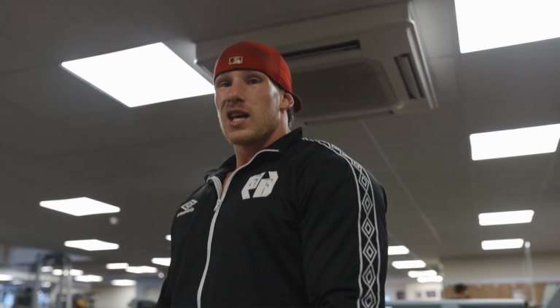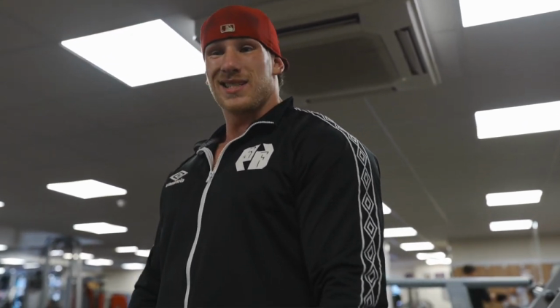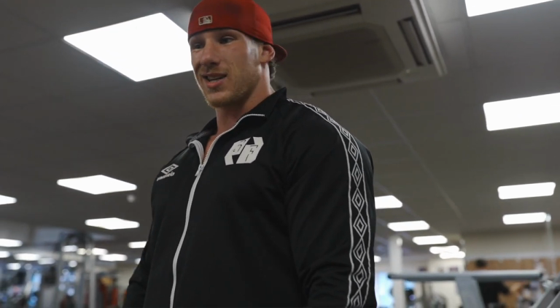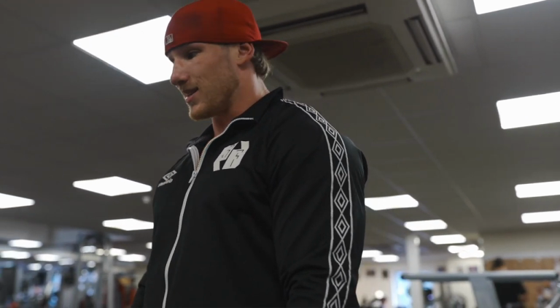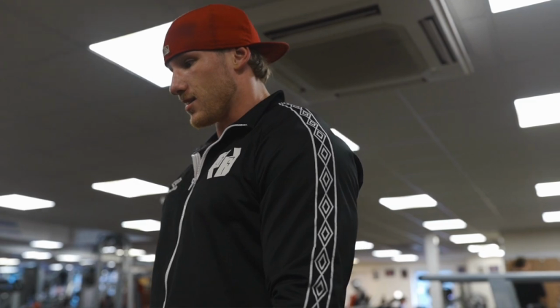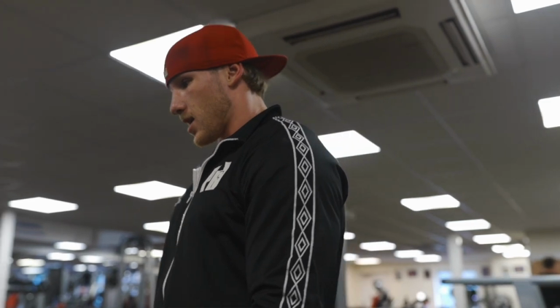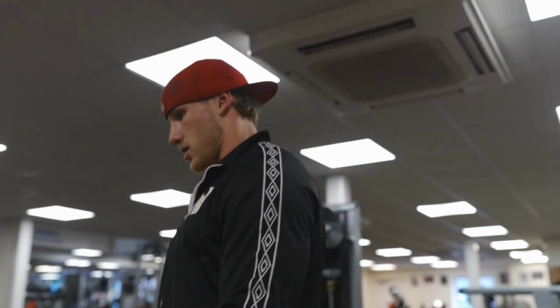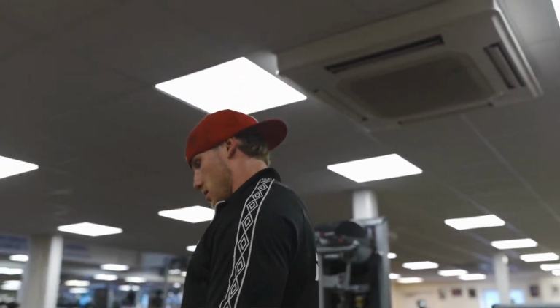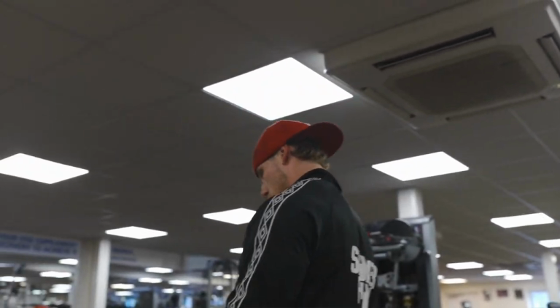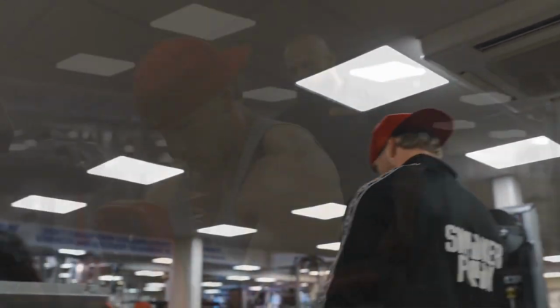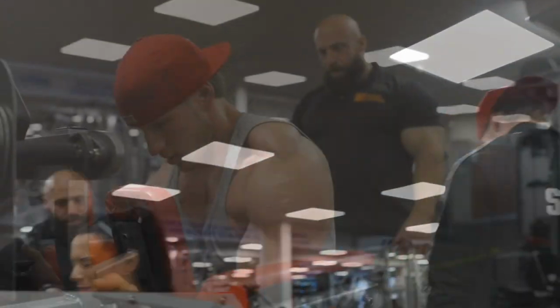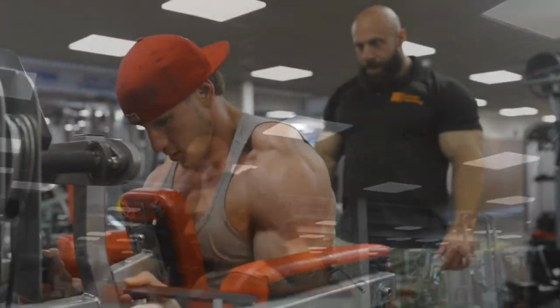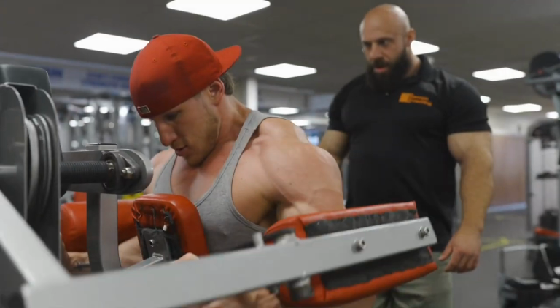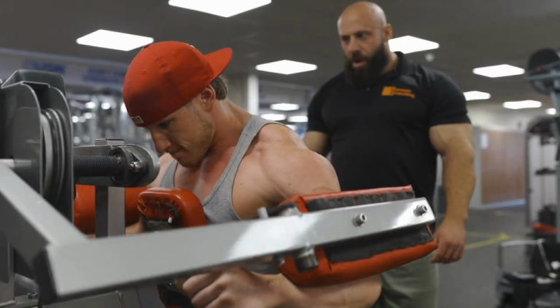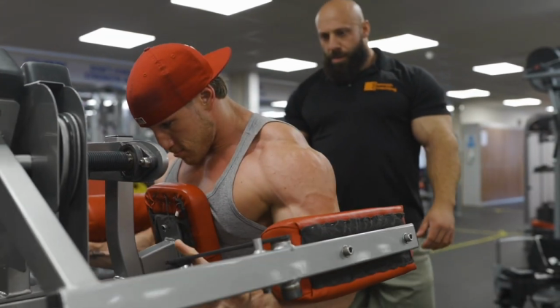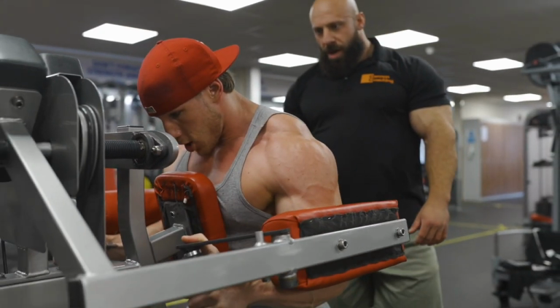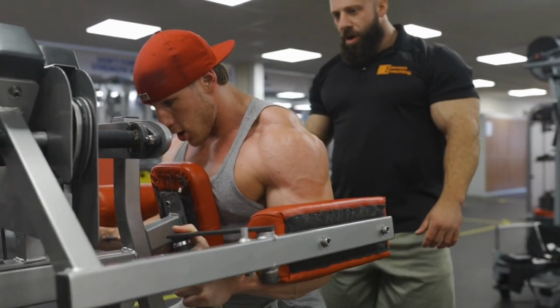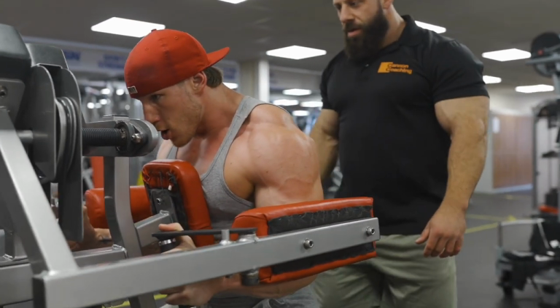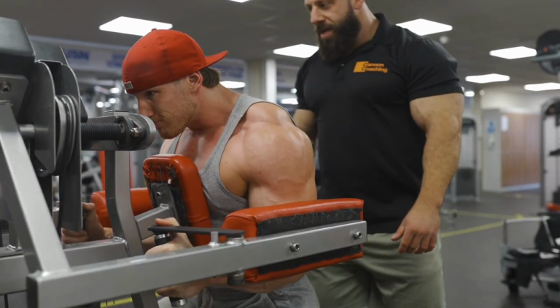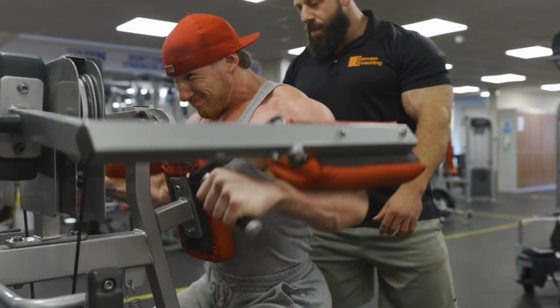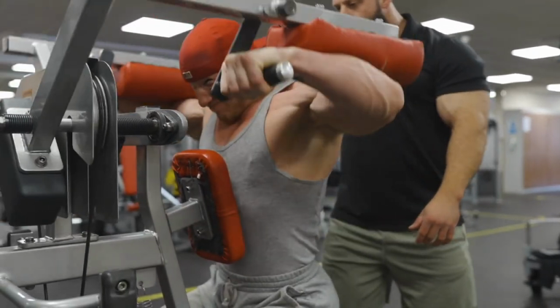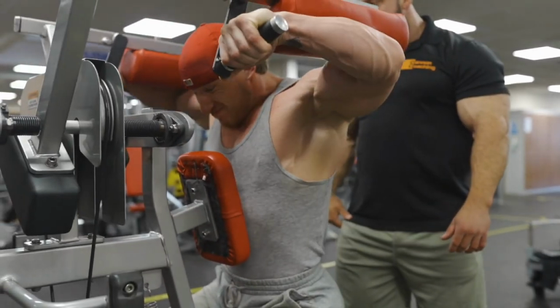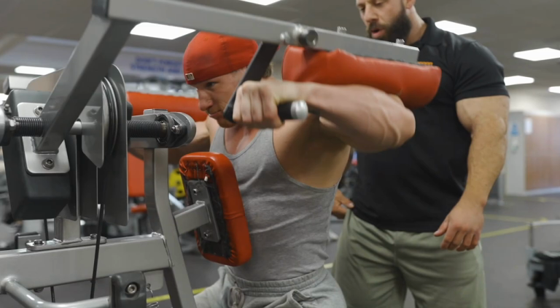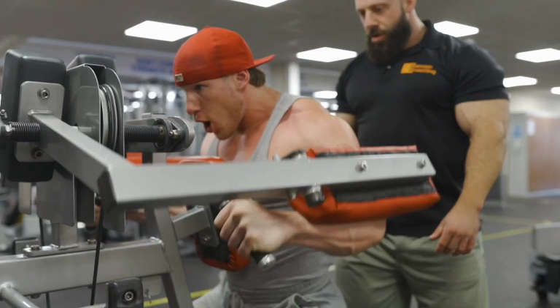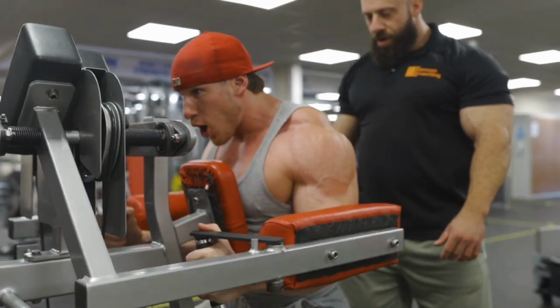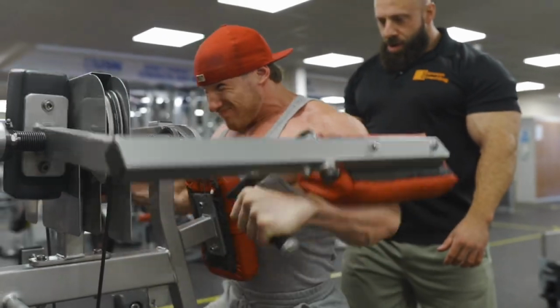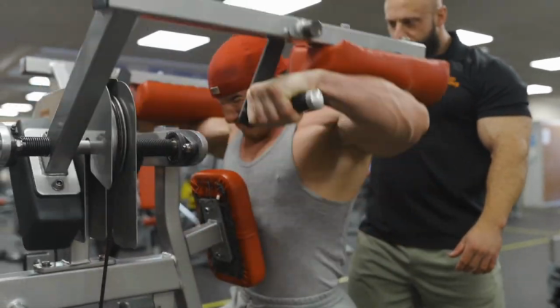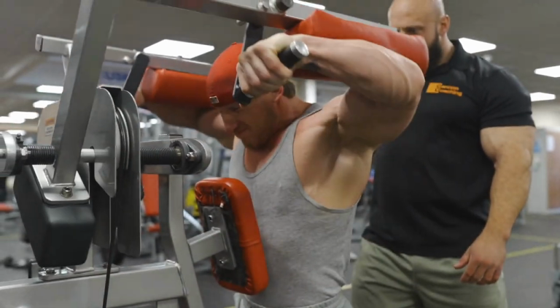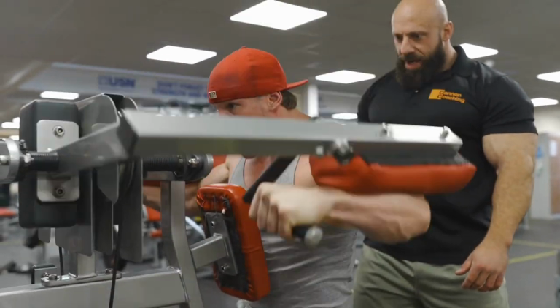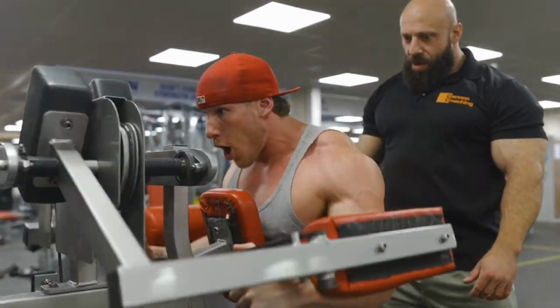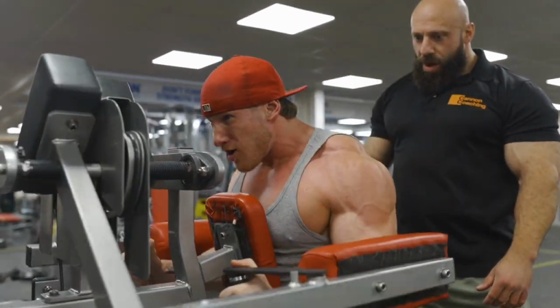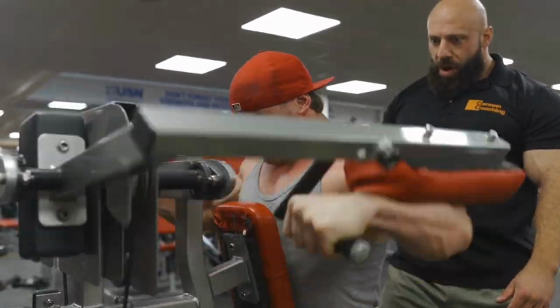Keep tension on the belts. One. Three. Here we go. Let's go. Big deep. No more reps. One. Two. That's it.